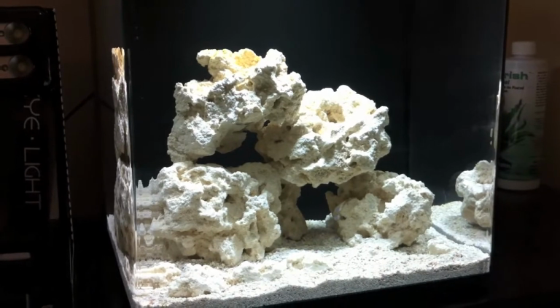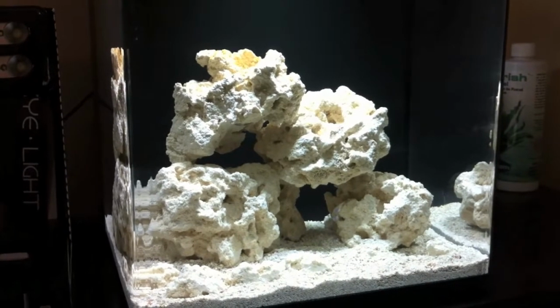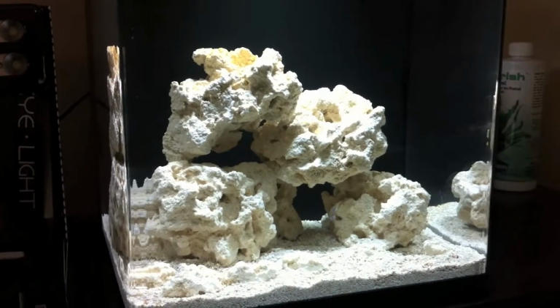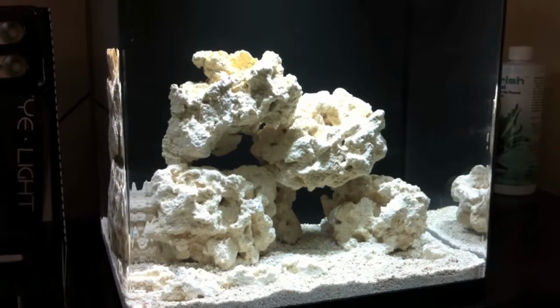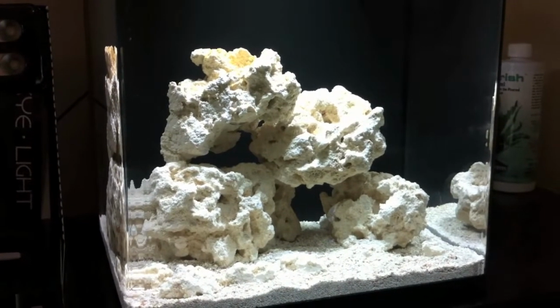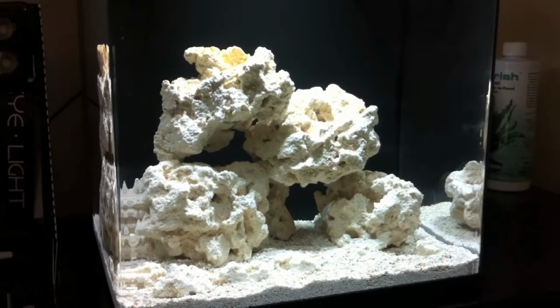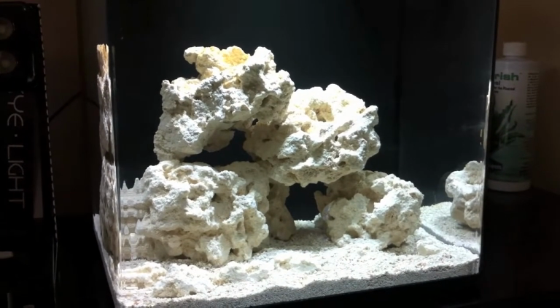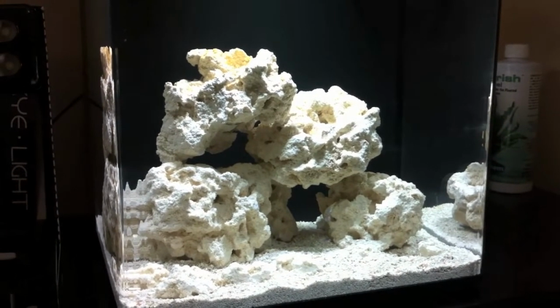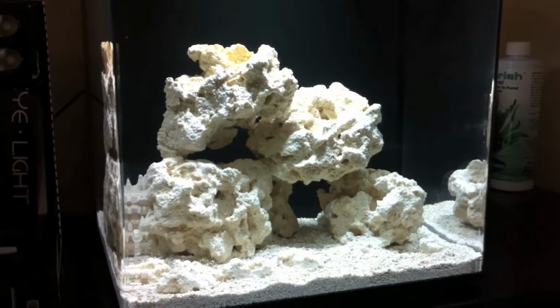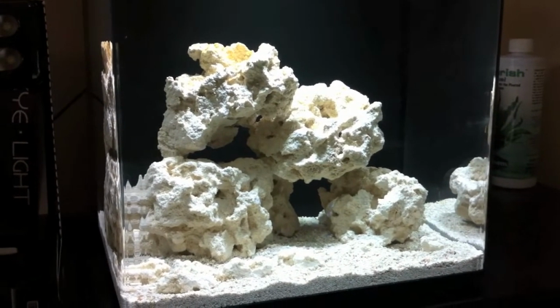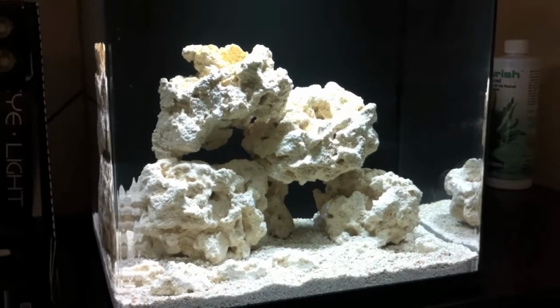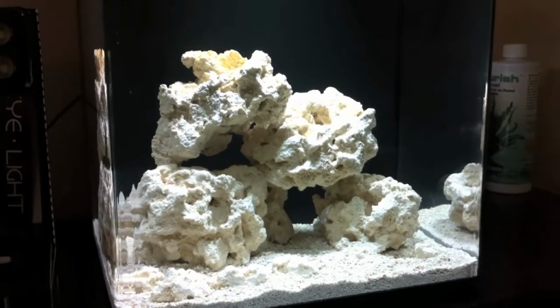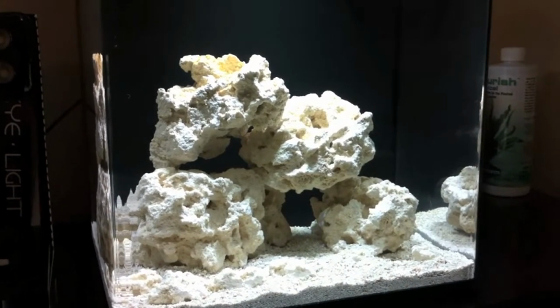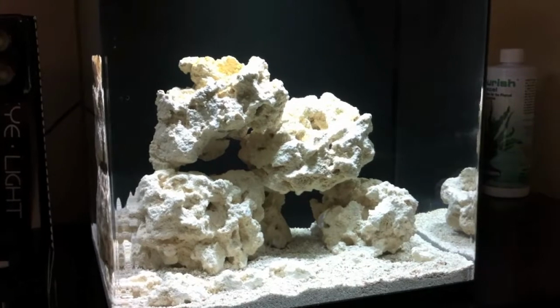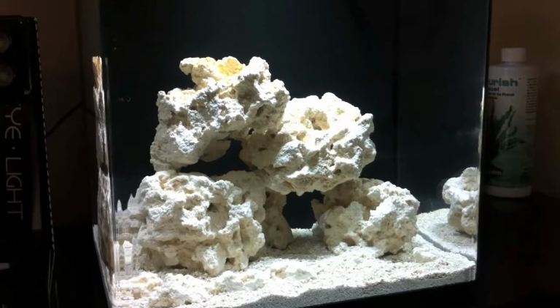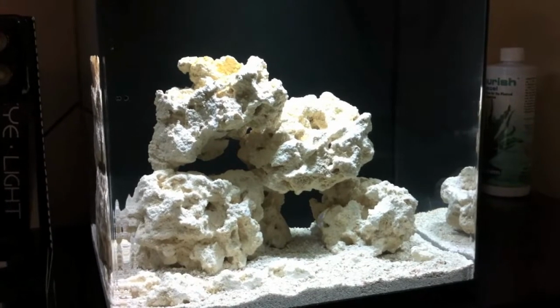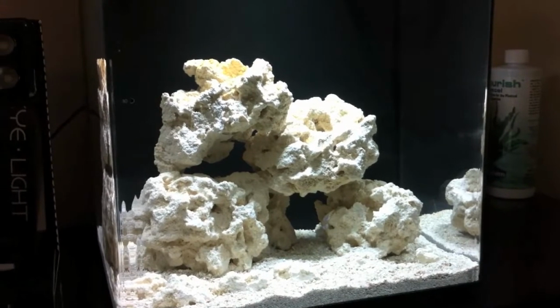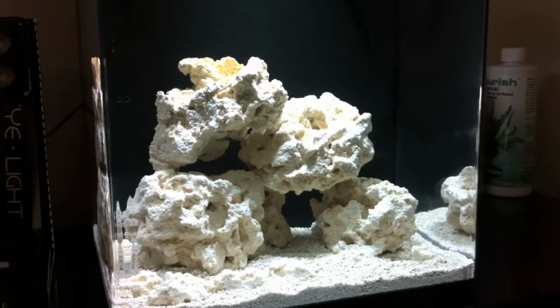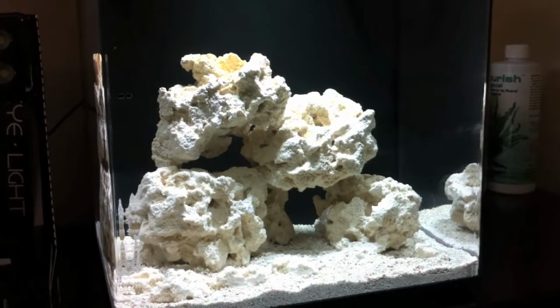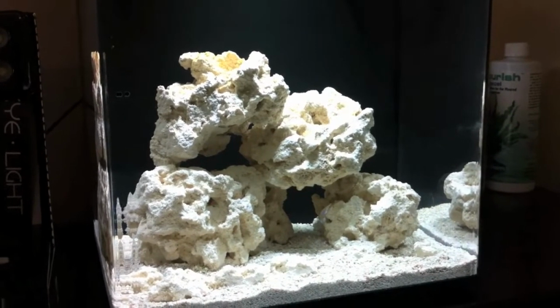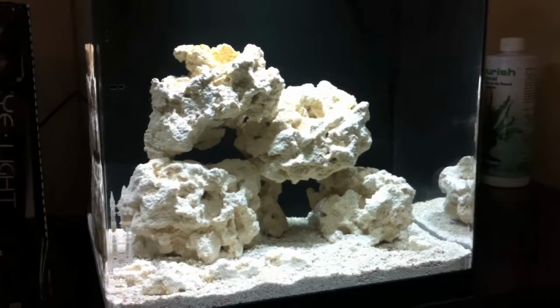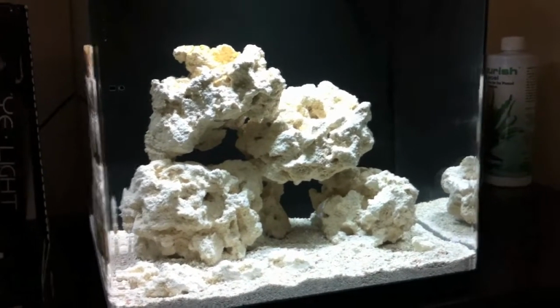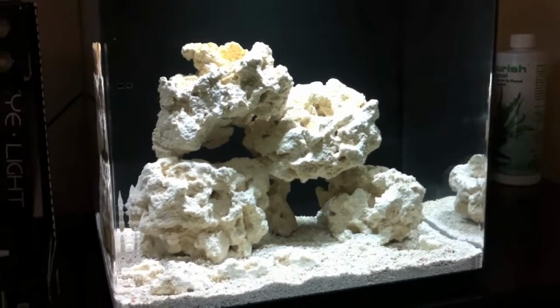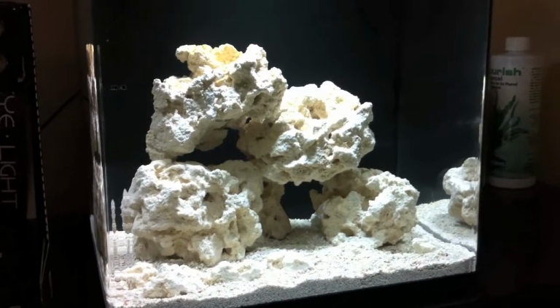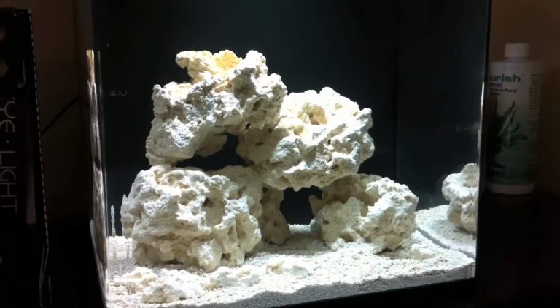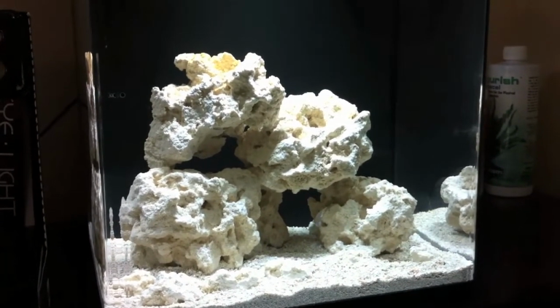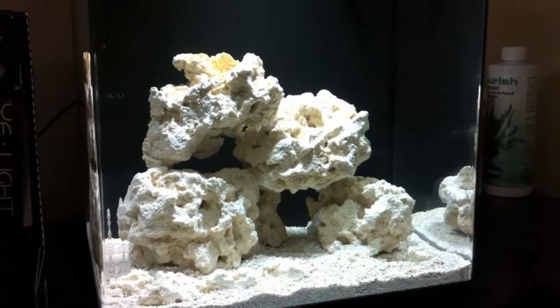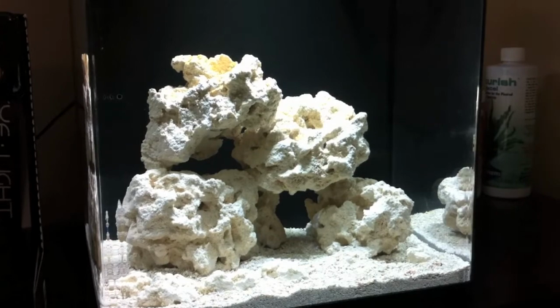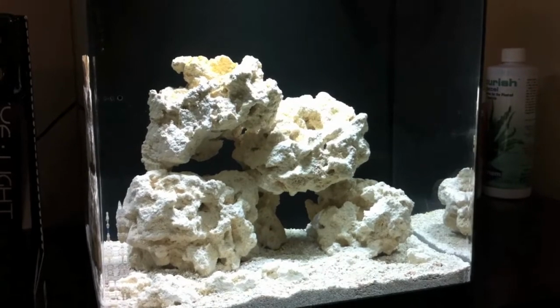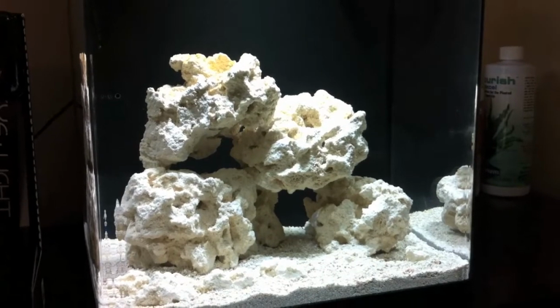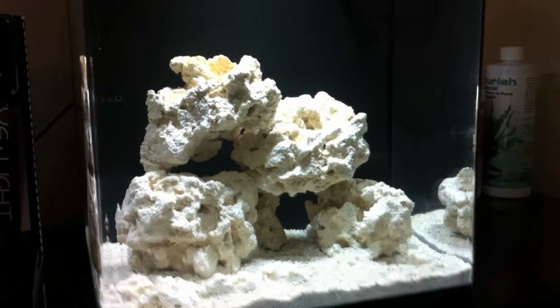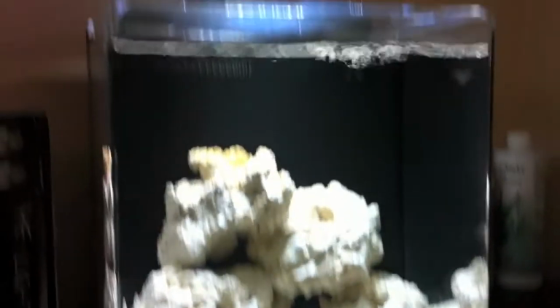What's up YouTube? Jay here again showing you another video on my saltwater tank. I promised you guys once my new light came in the mail that I'd show you guys what's up, so I'll do a quick review on it and show you guys what it is.